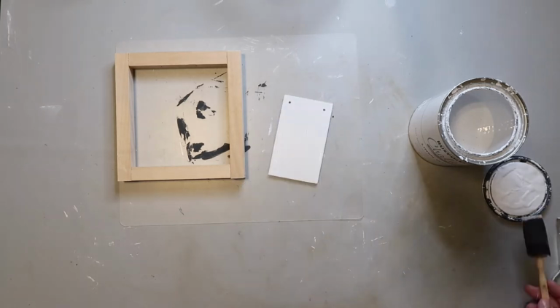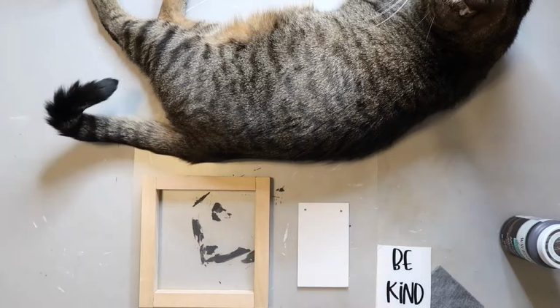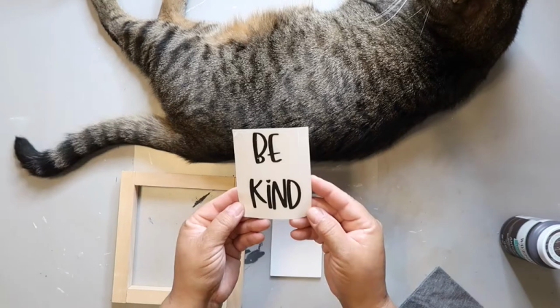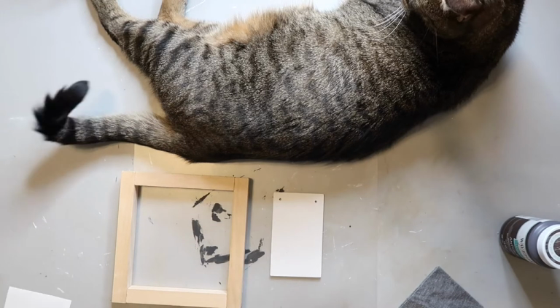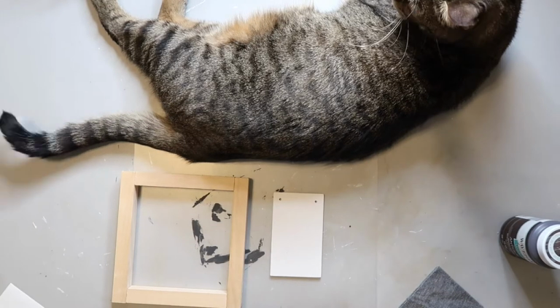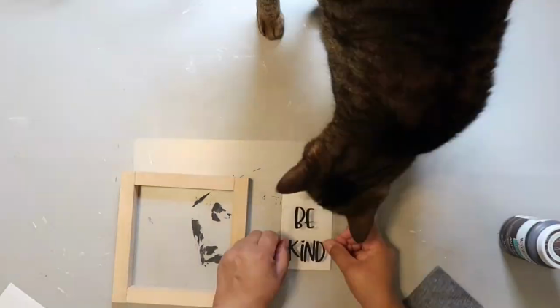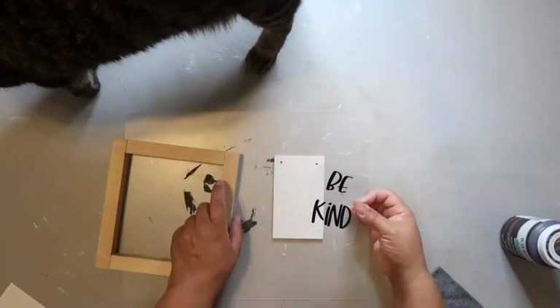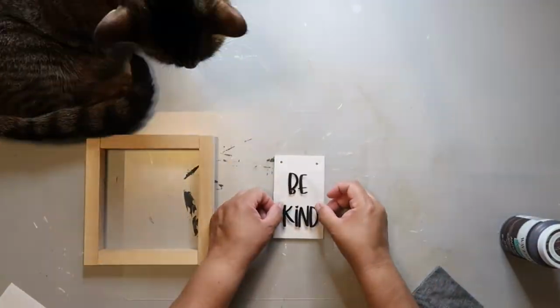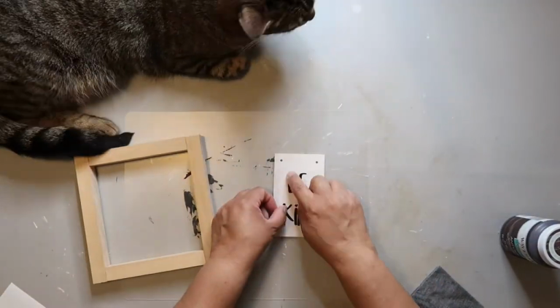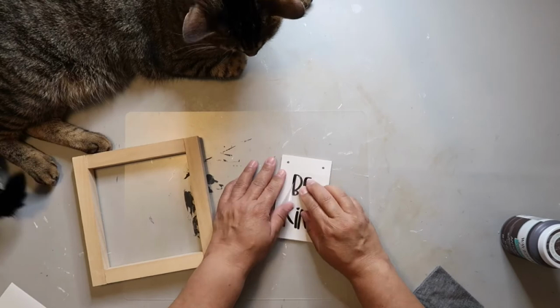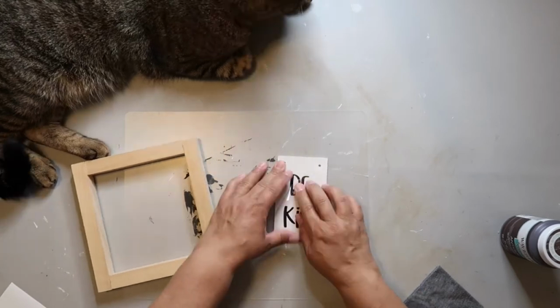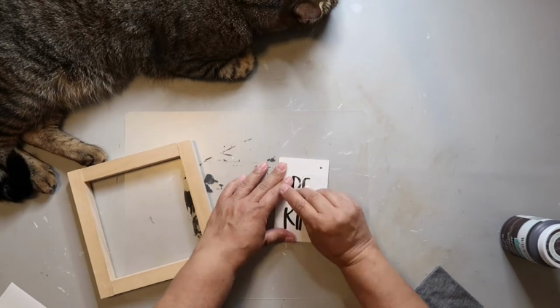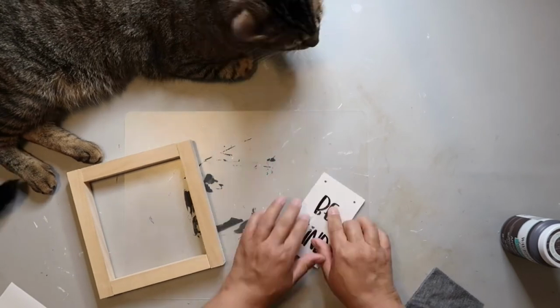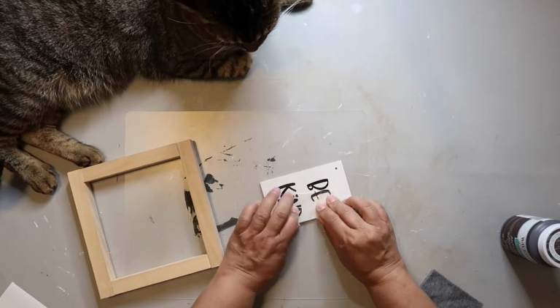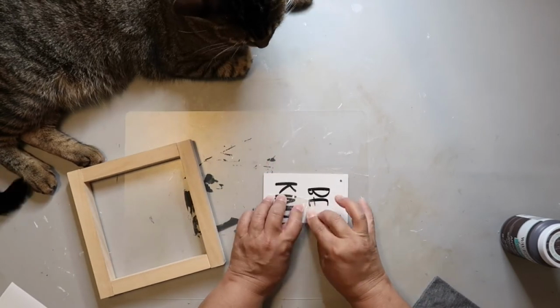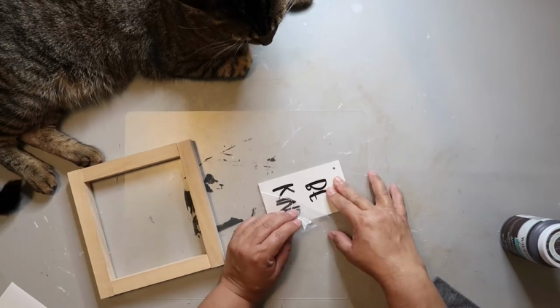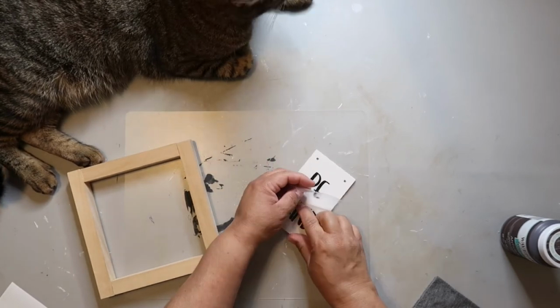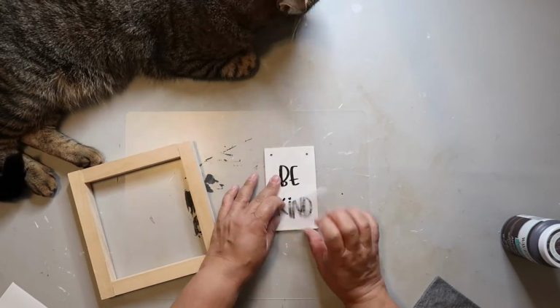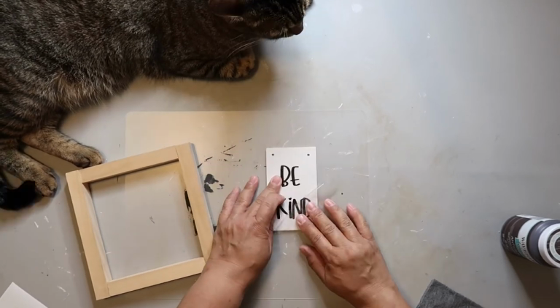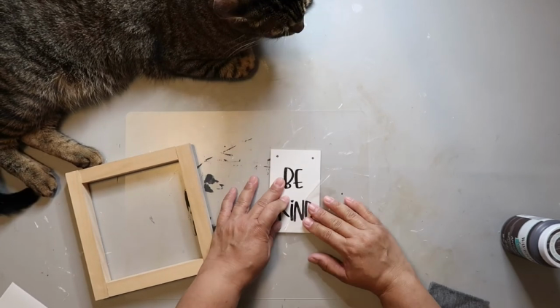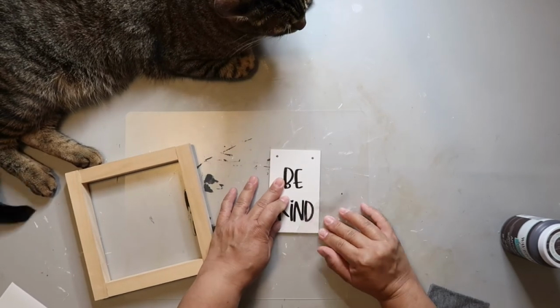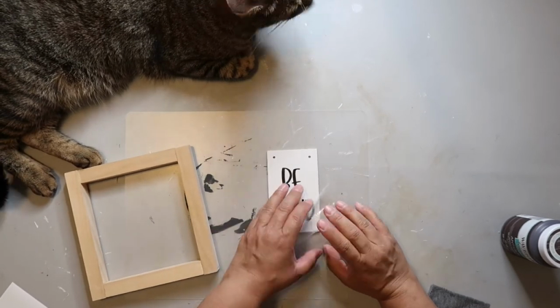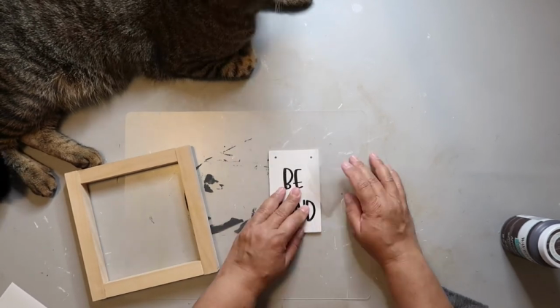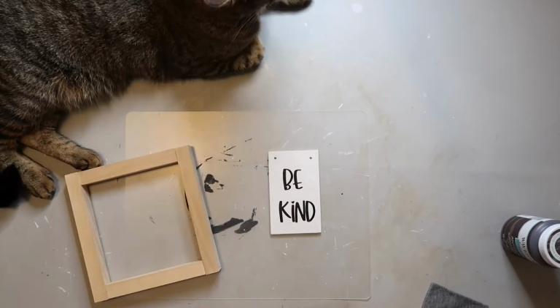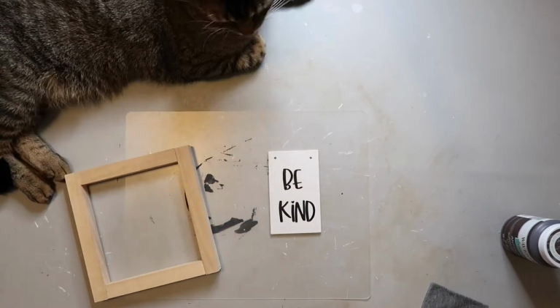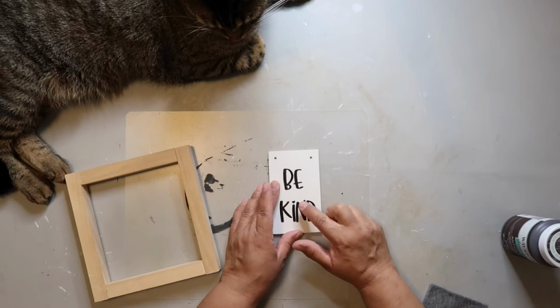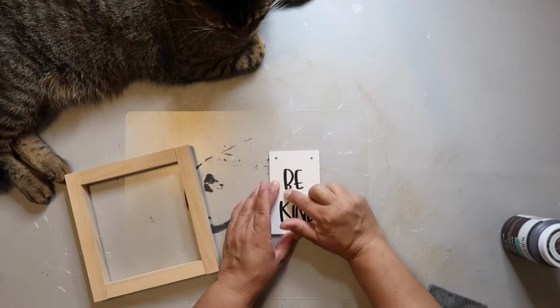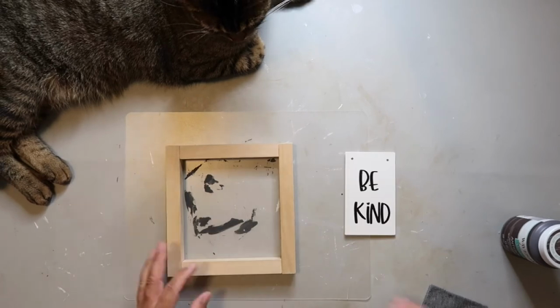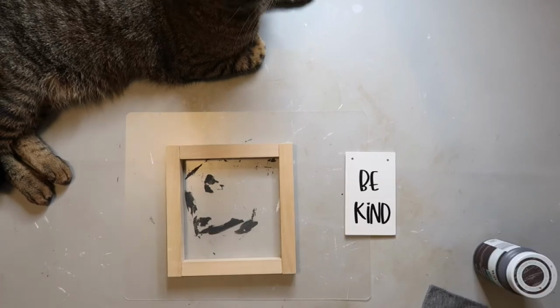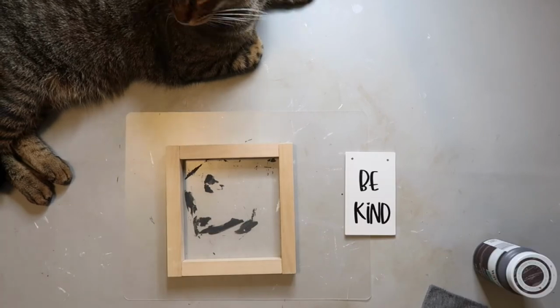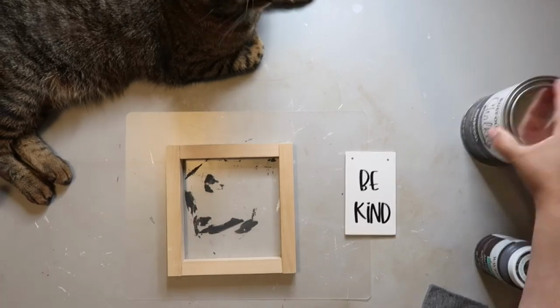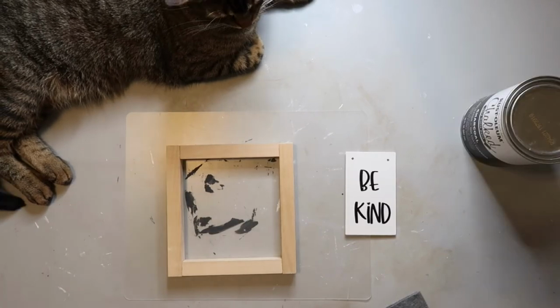I'm painting one side of the sign white and I'm putting on the words 'Be Kind' — a little bit different font than the inspo piece, but you get the idea.